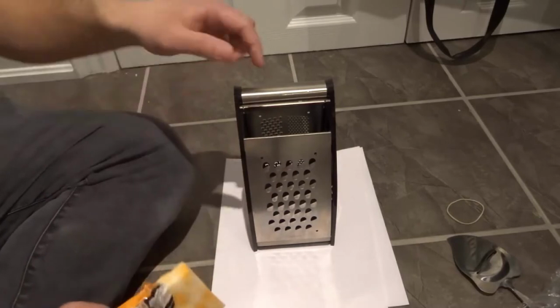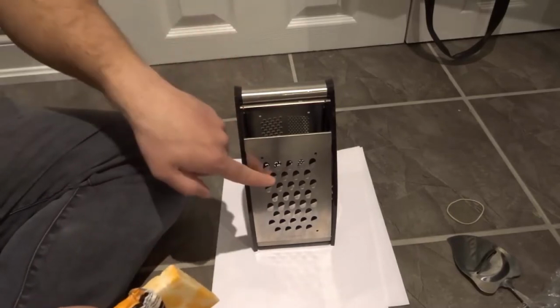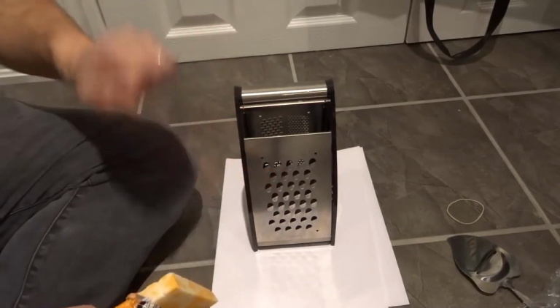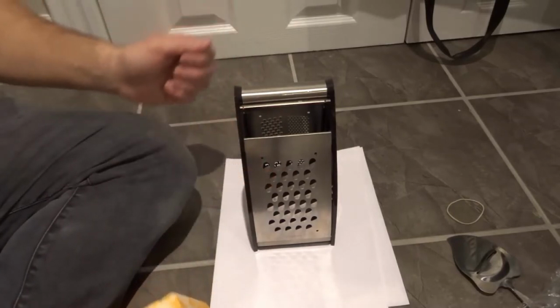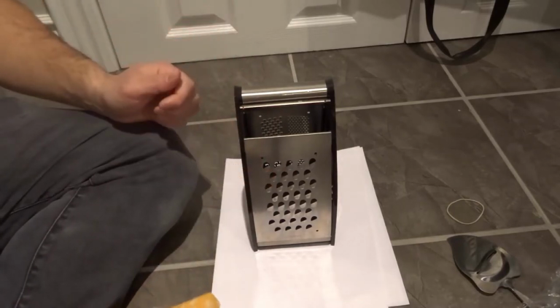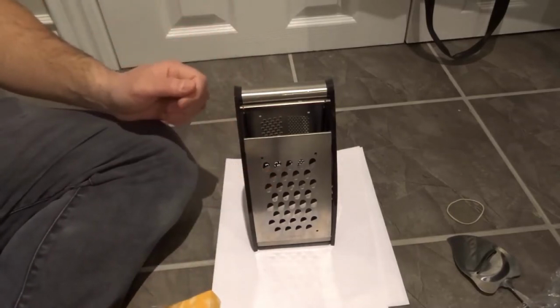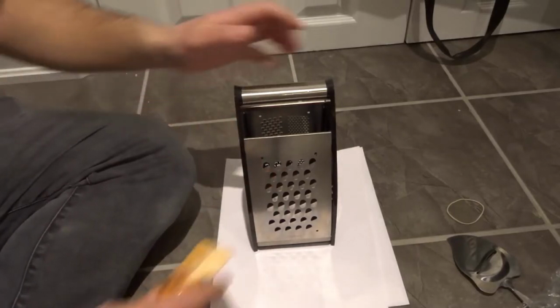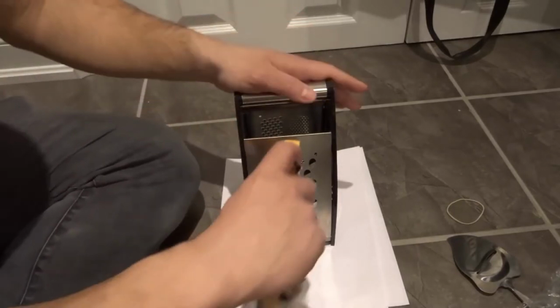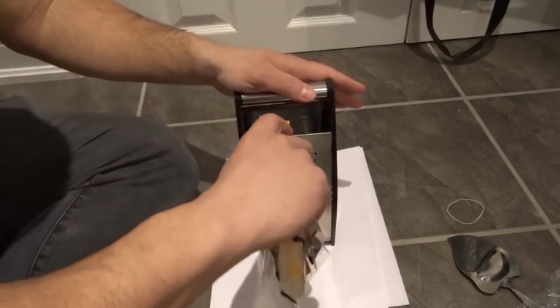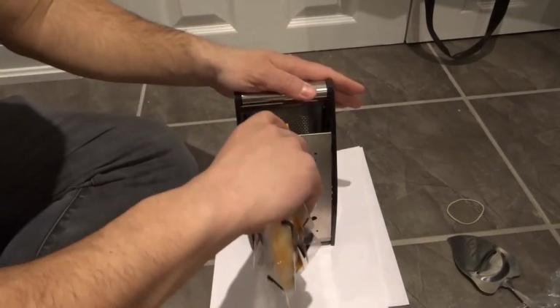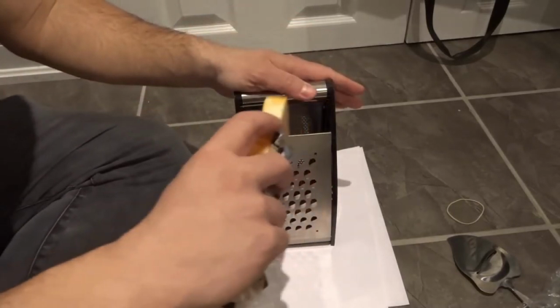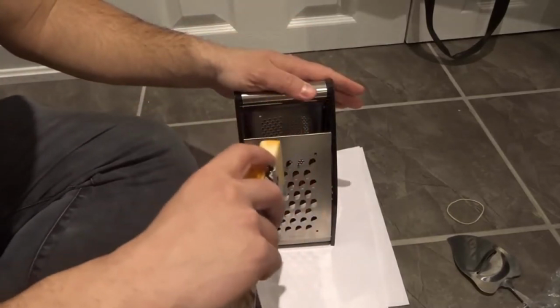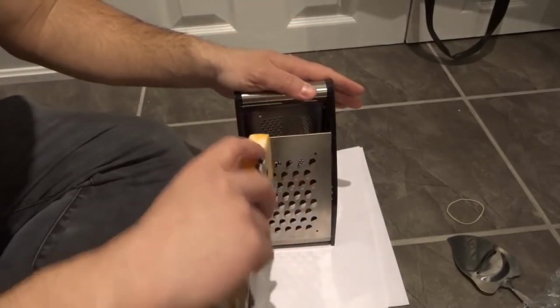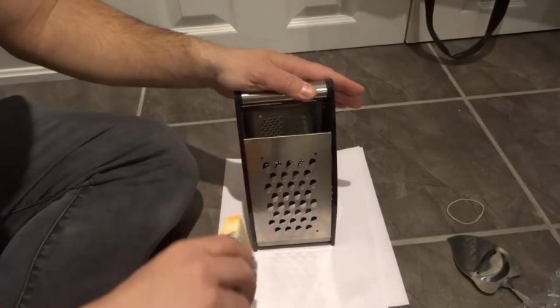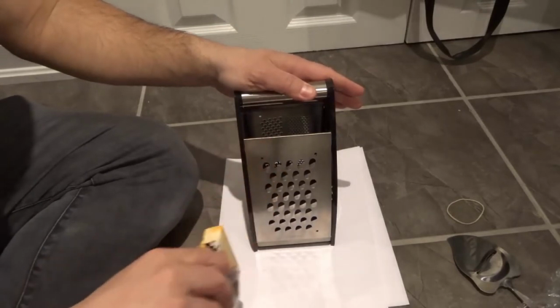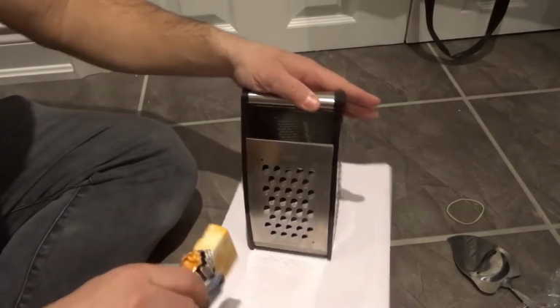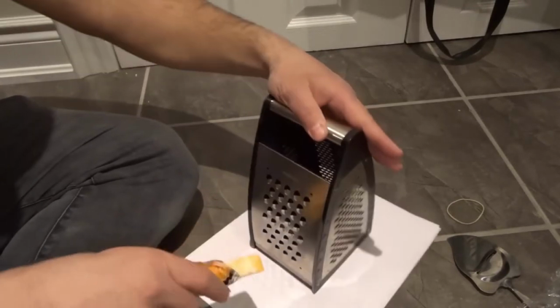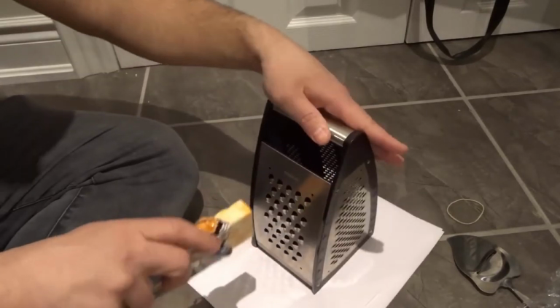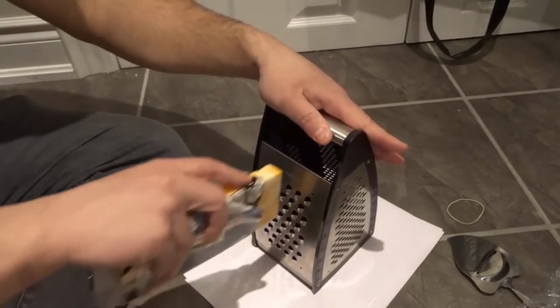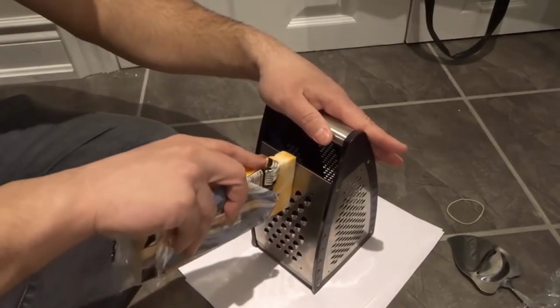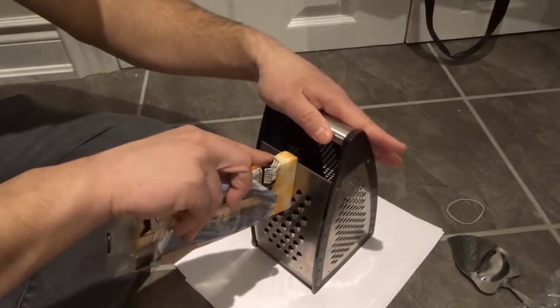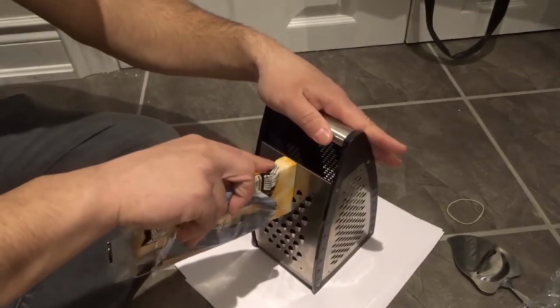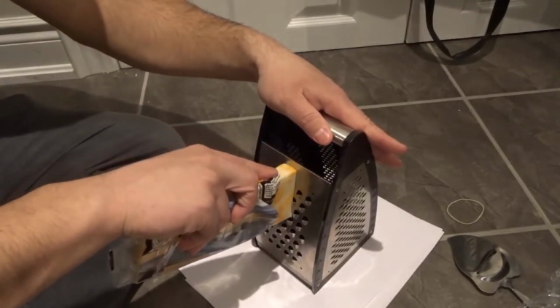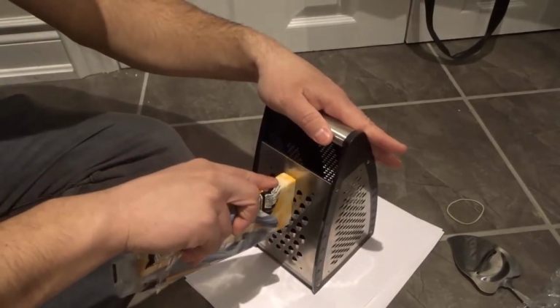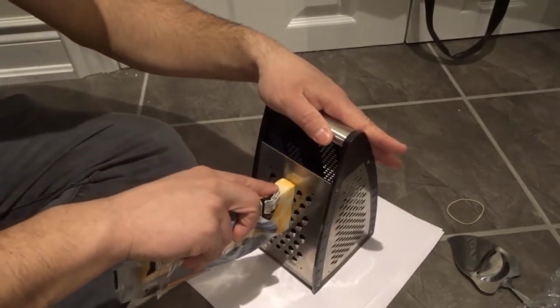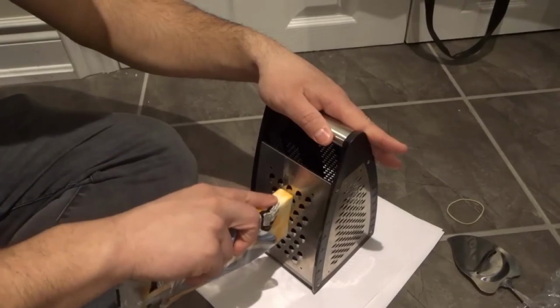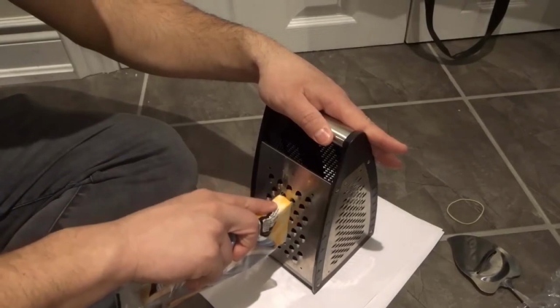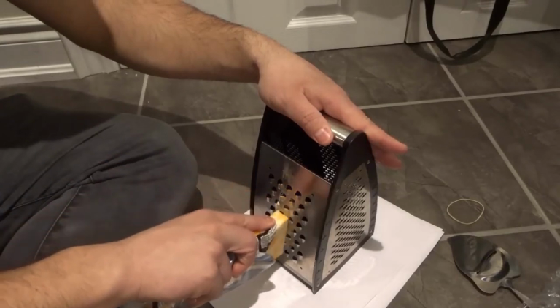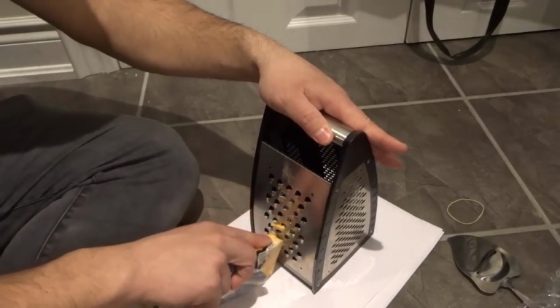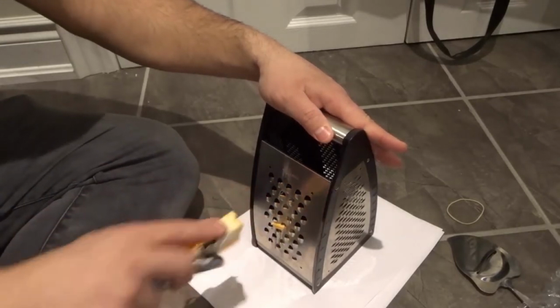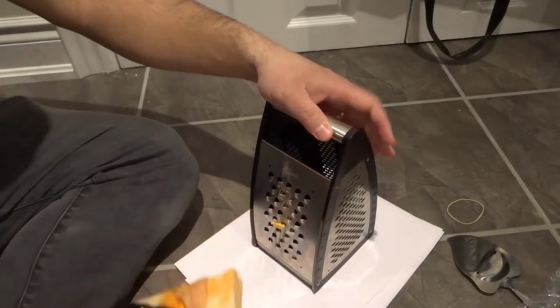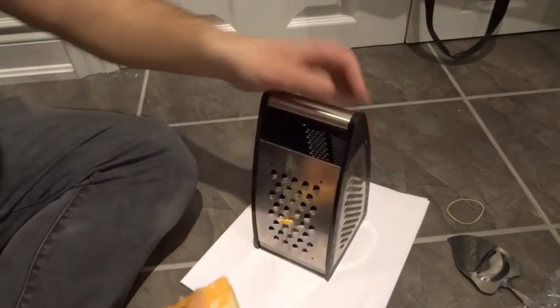Now there's this option right here which I'll show you in just a minute. You want the cheese to be relatively flat against there. I'm going to take it and just slide it down, and it ends up grating the cheese in a very specific way.